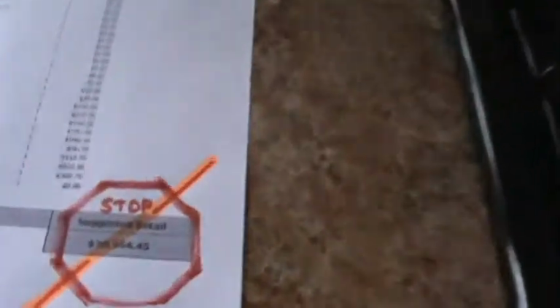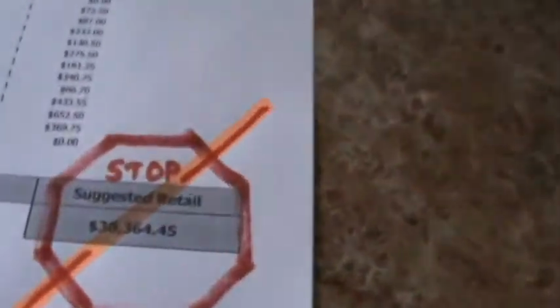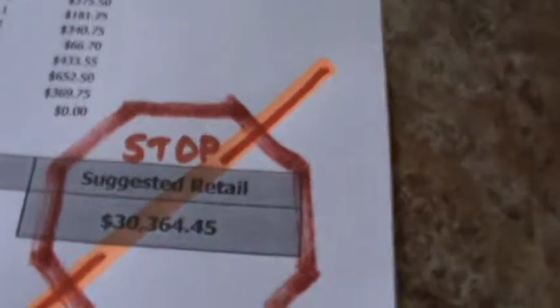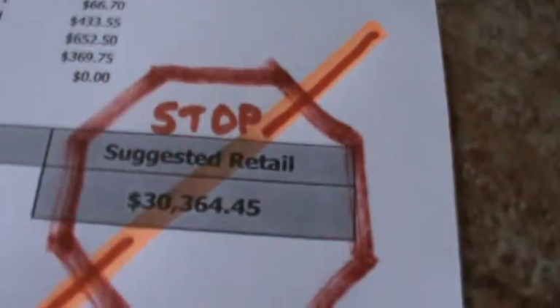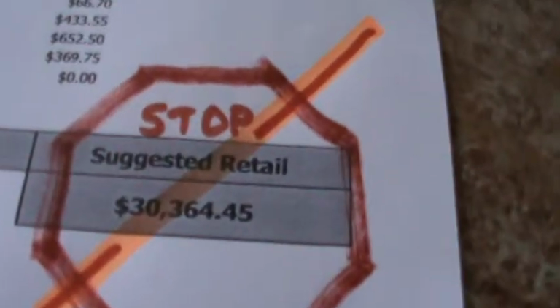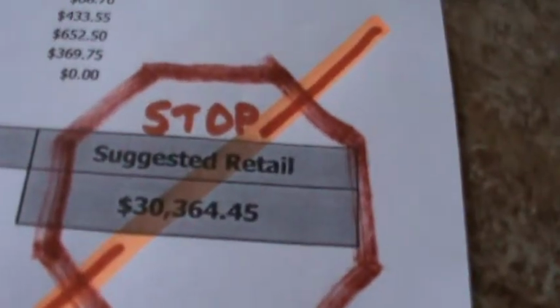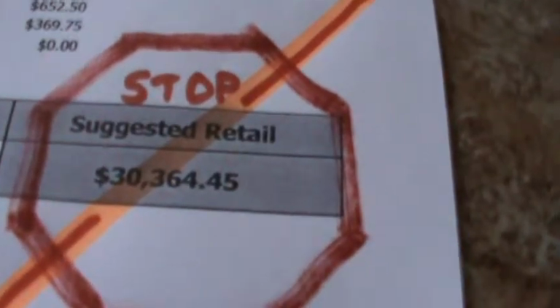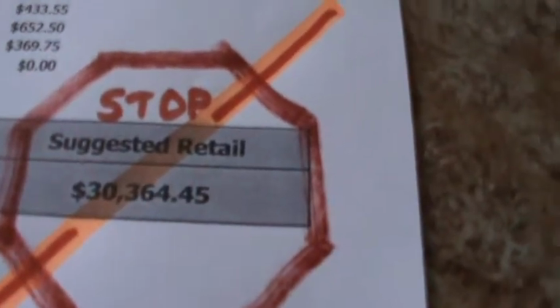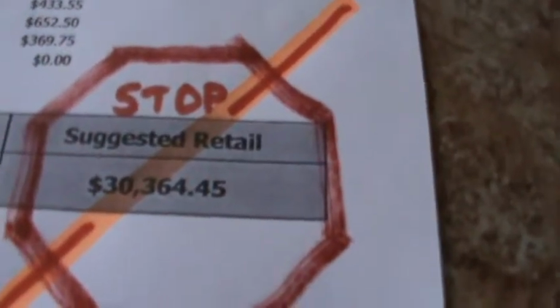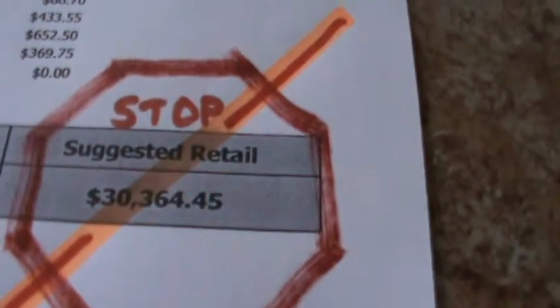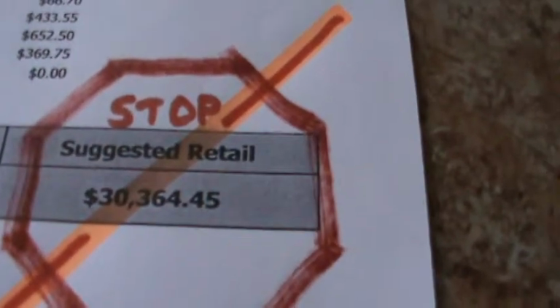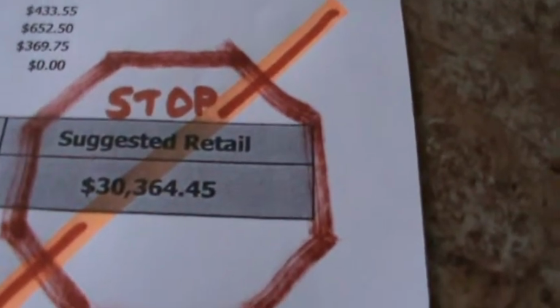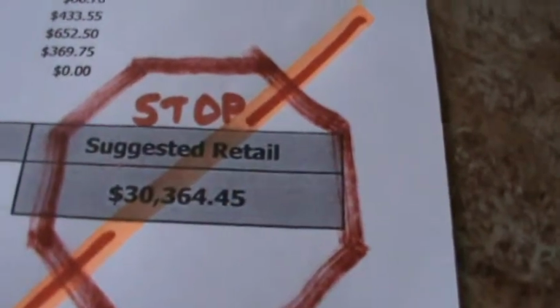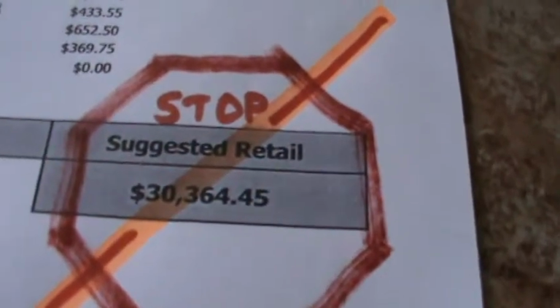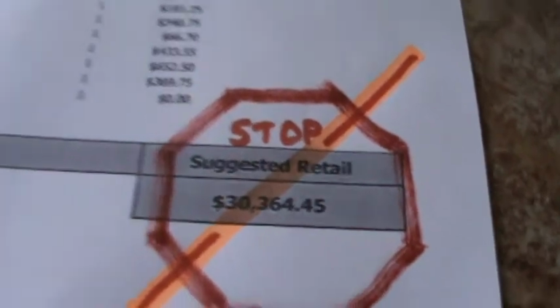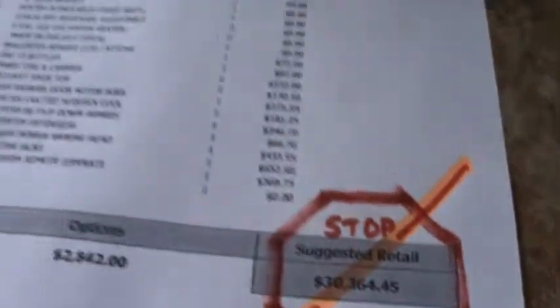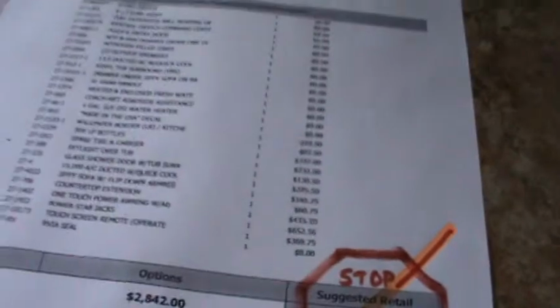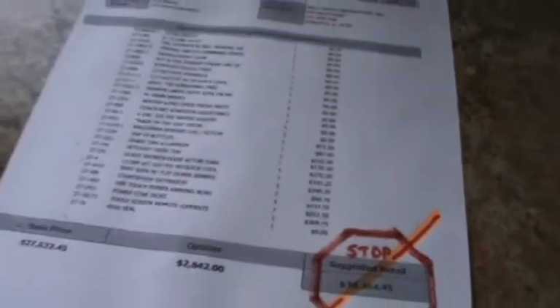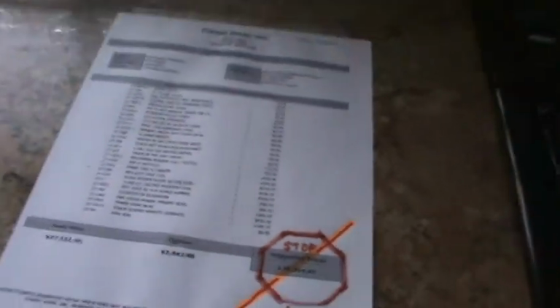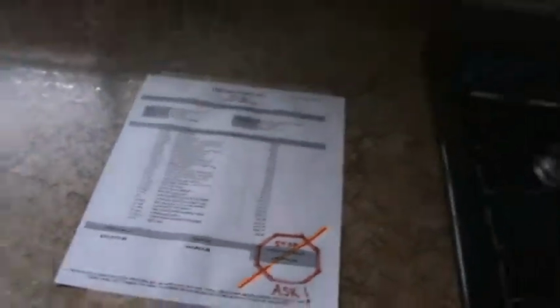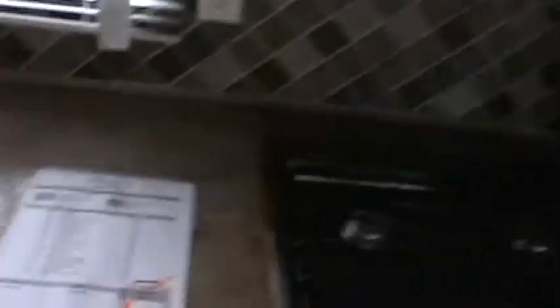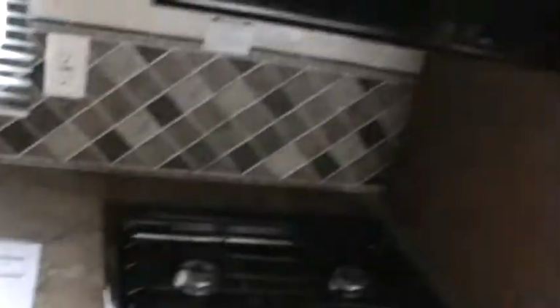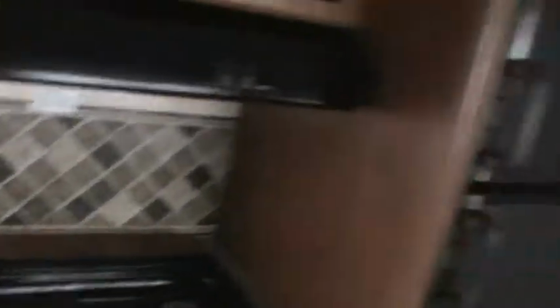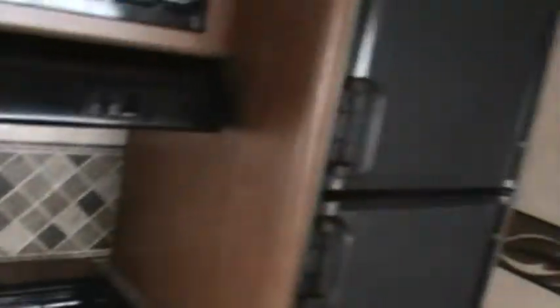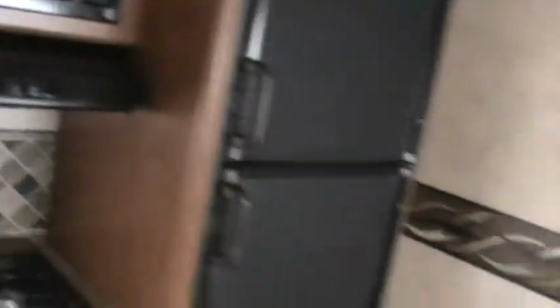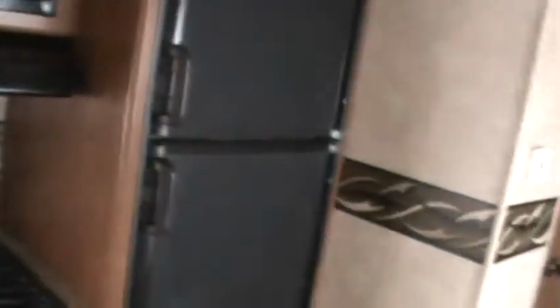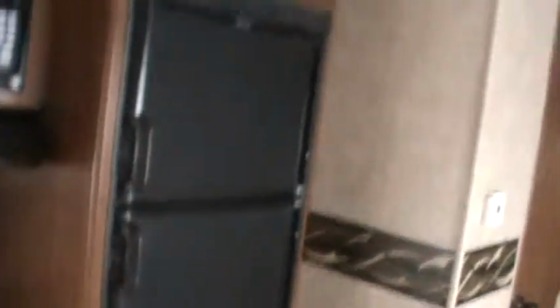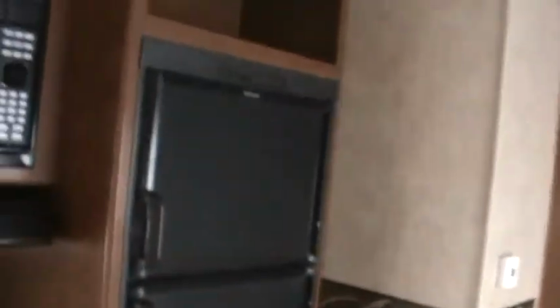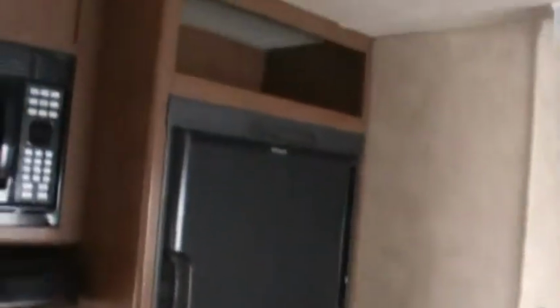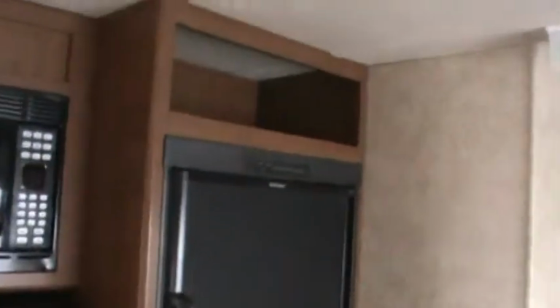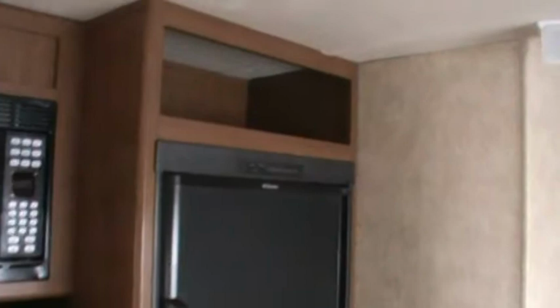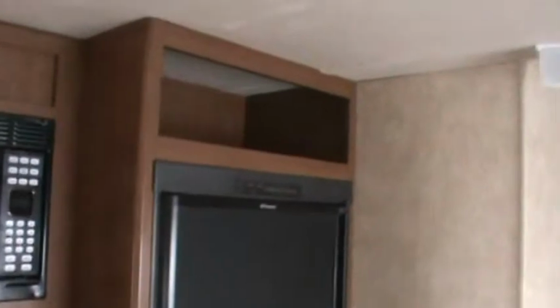Suggested retail is $30,364. There's the option list and you won't pay near that. Just give me a call and I'll give you my best price.